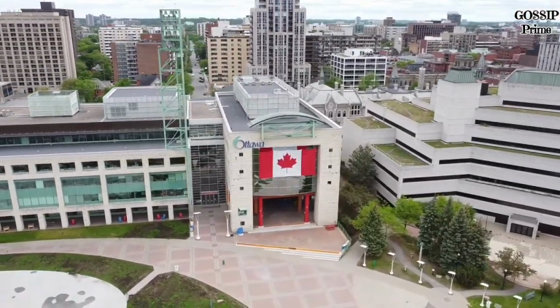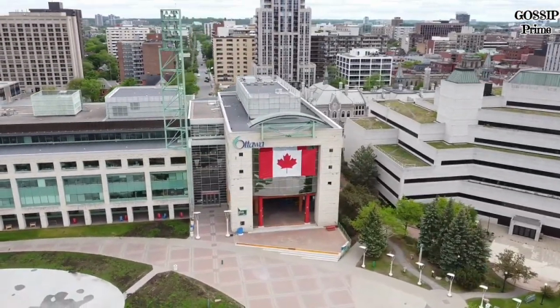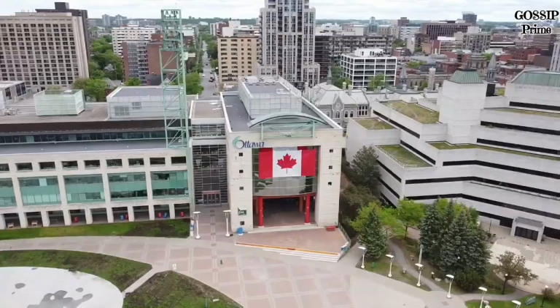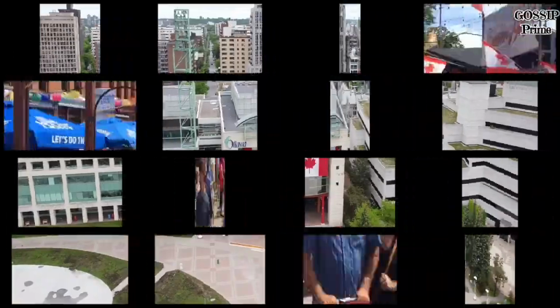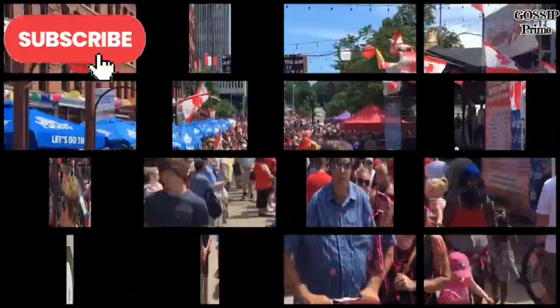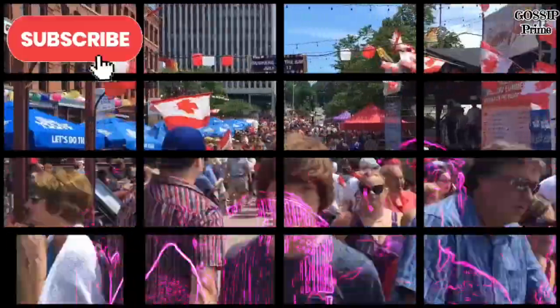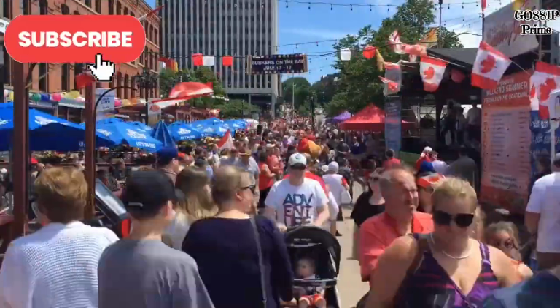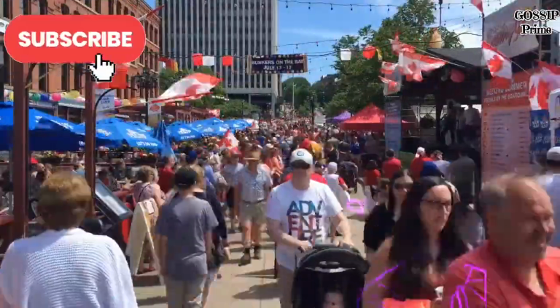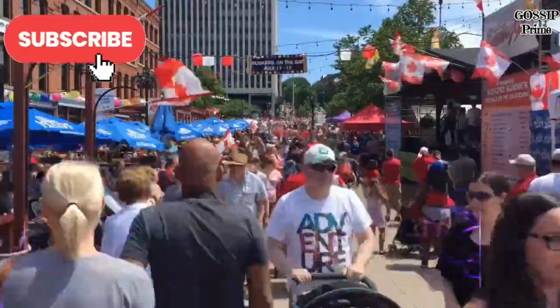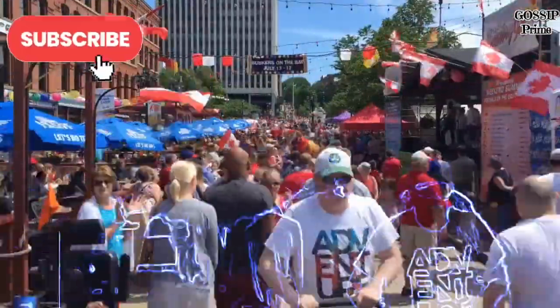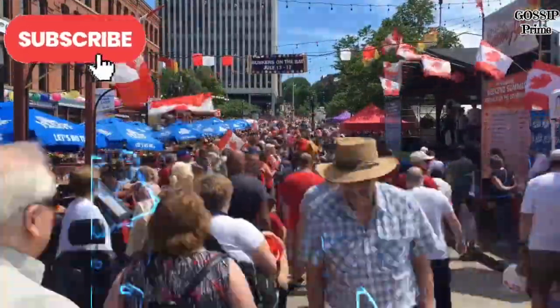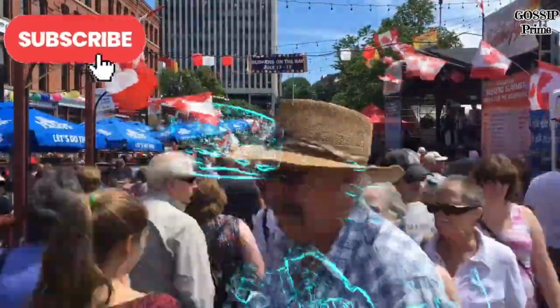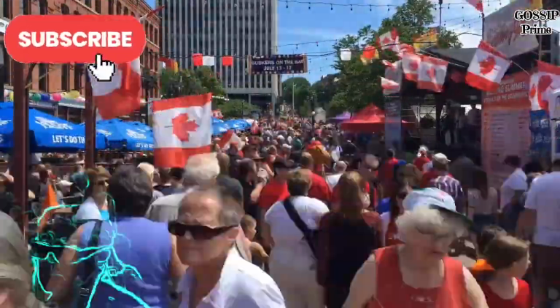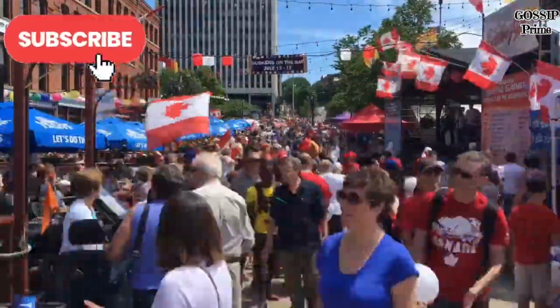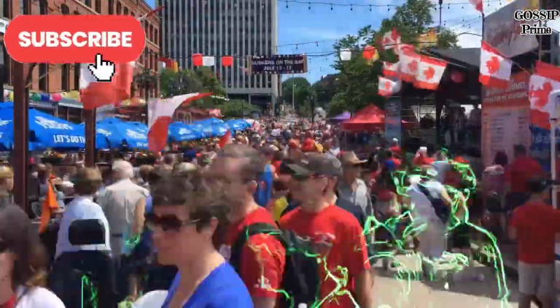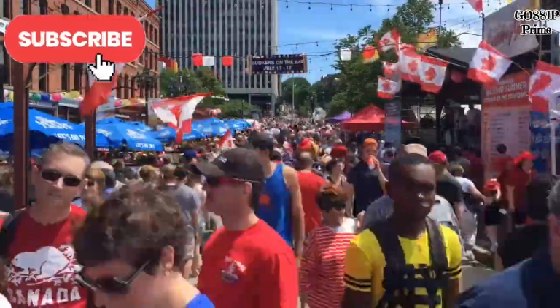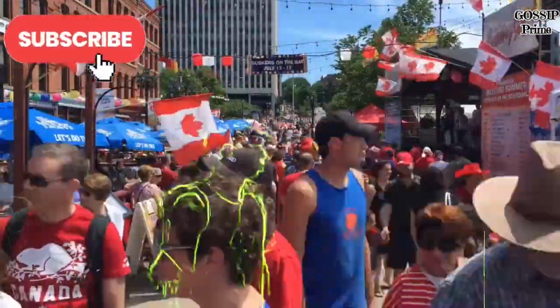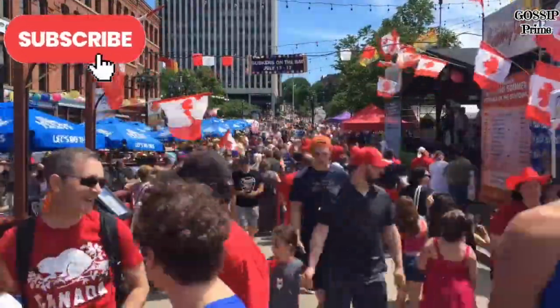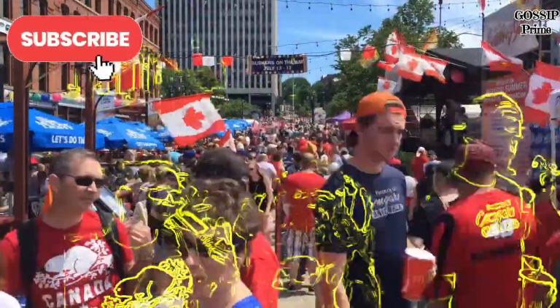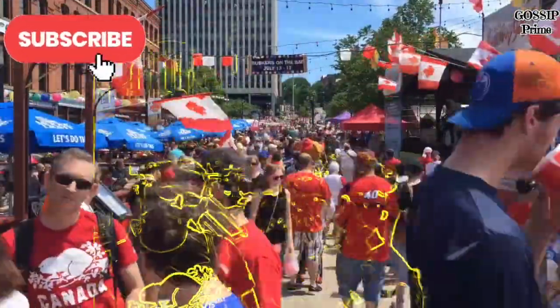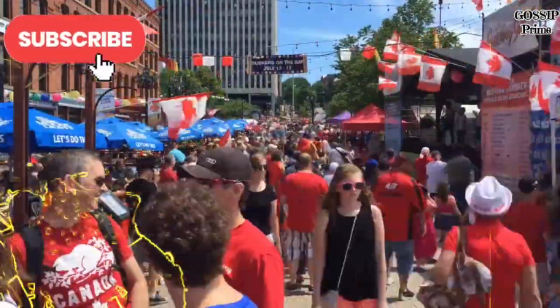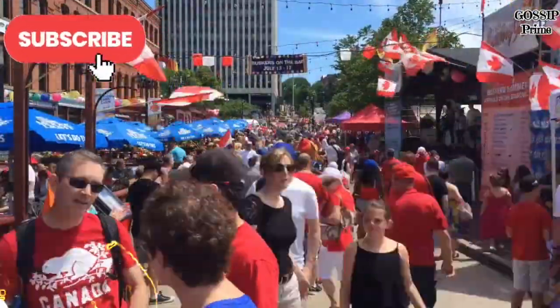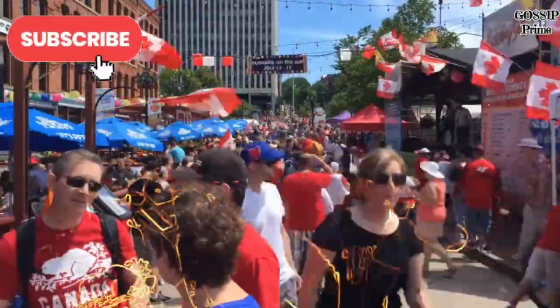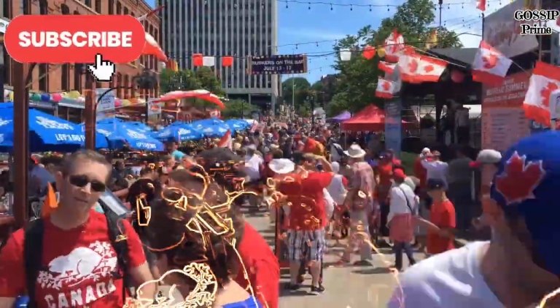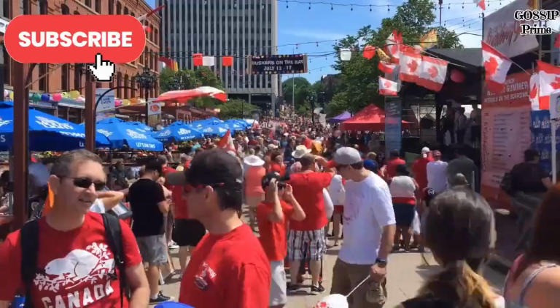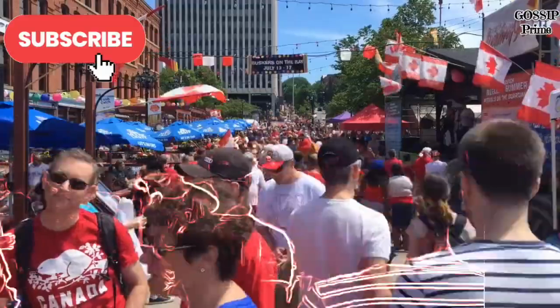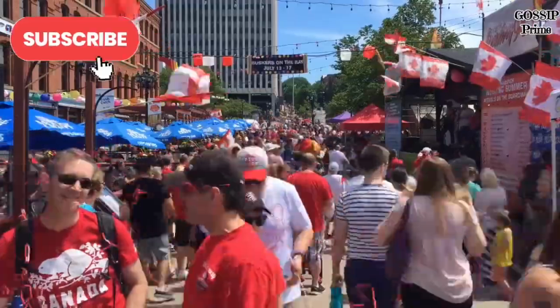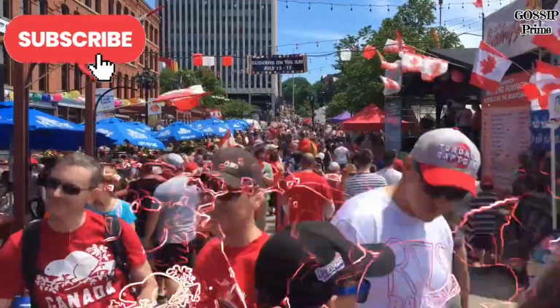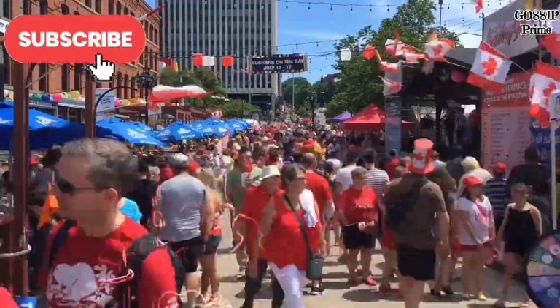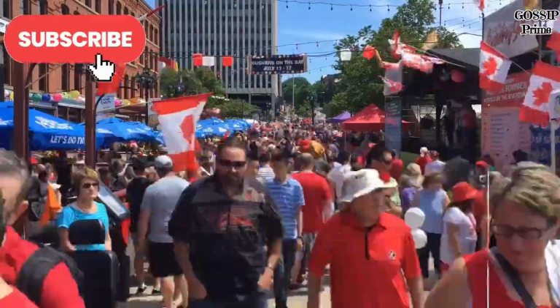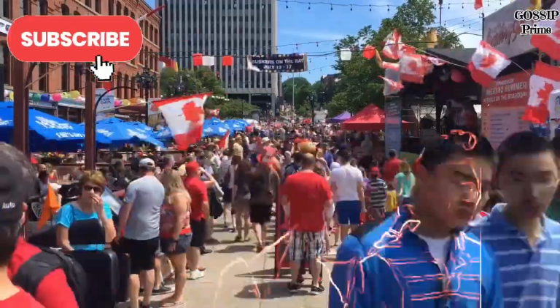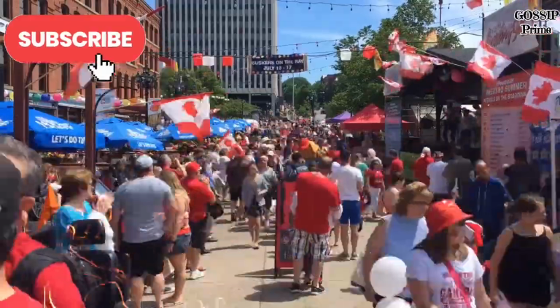Today, we're diving into the five main points about immigration and the latest updates on Canada visas for 2024. Let's get started.